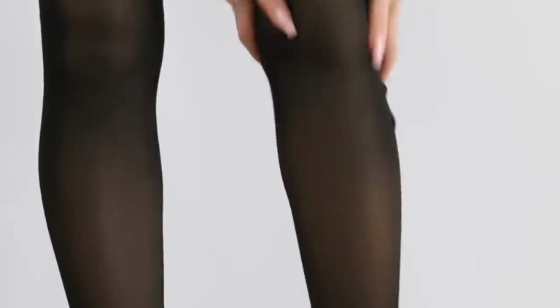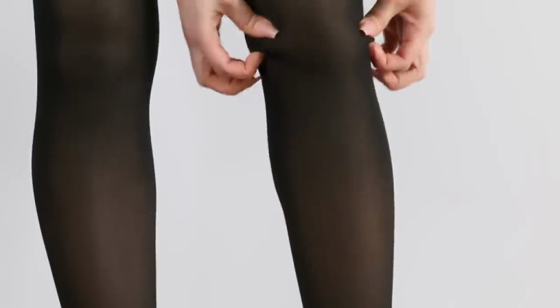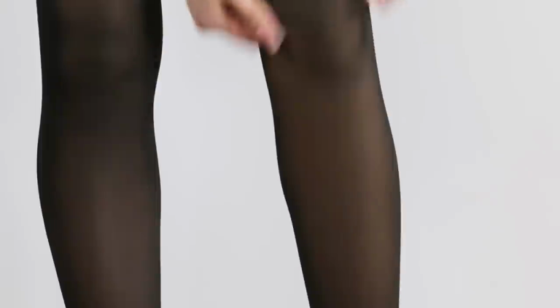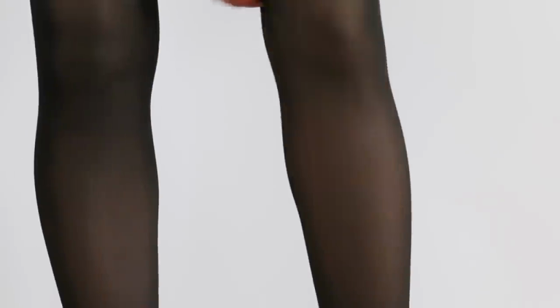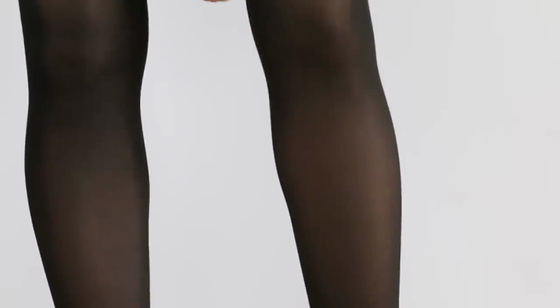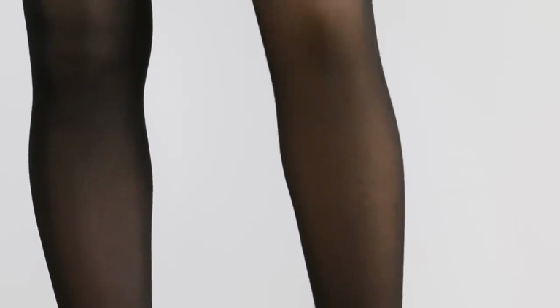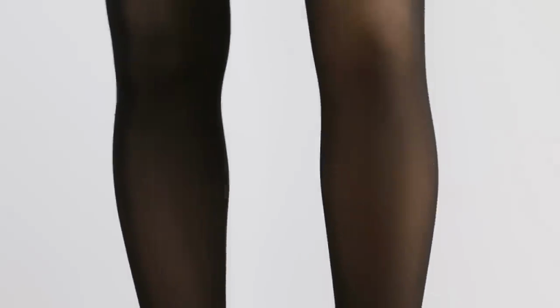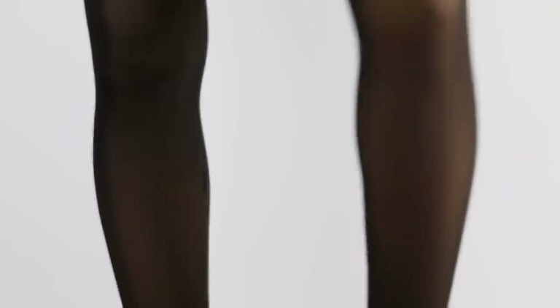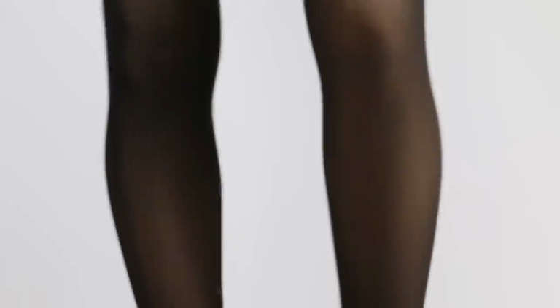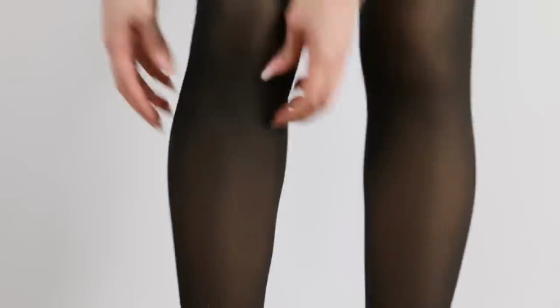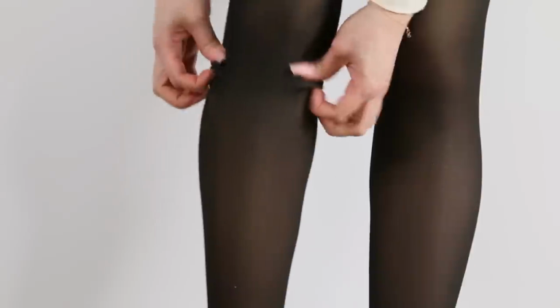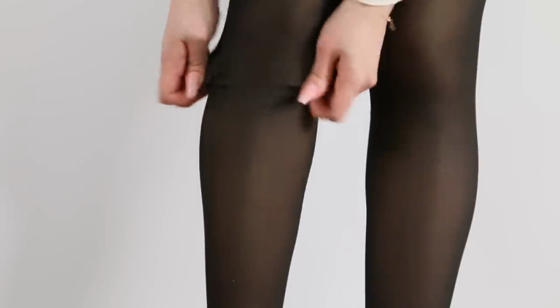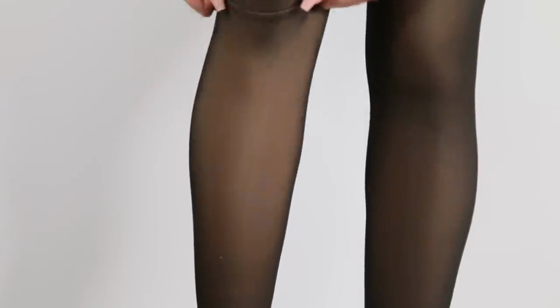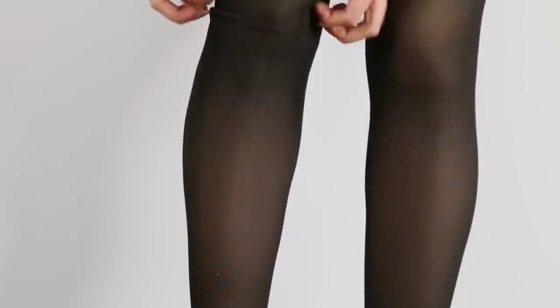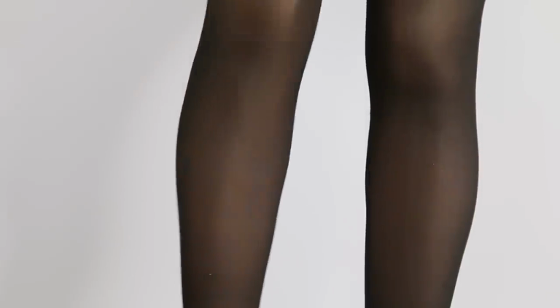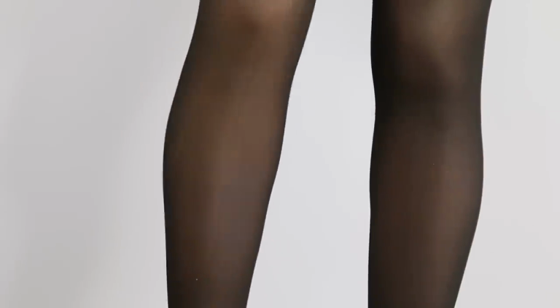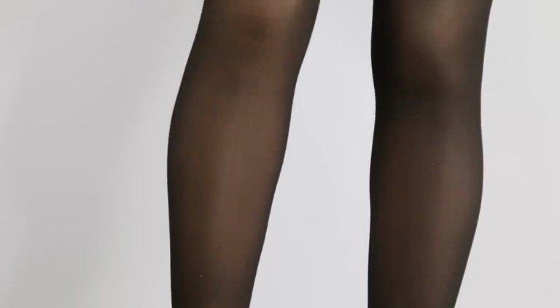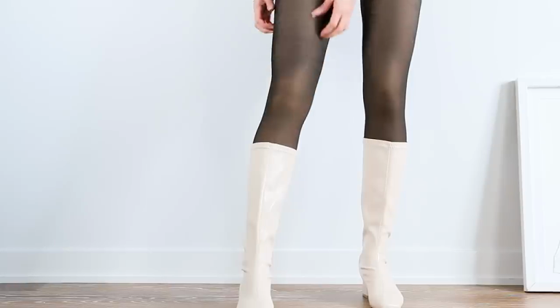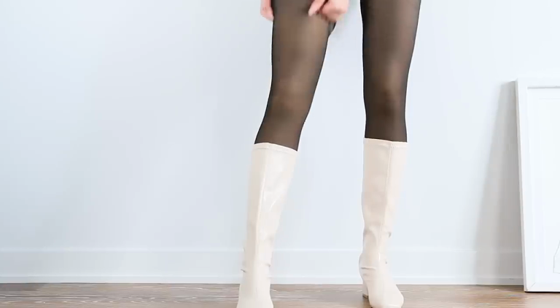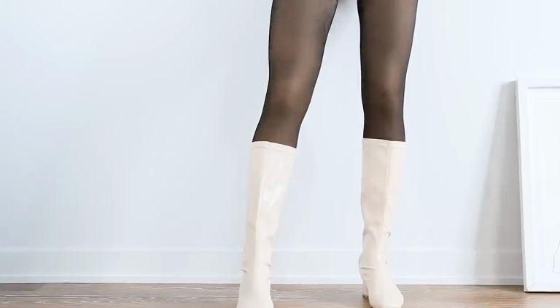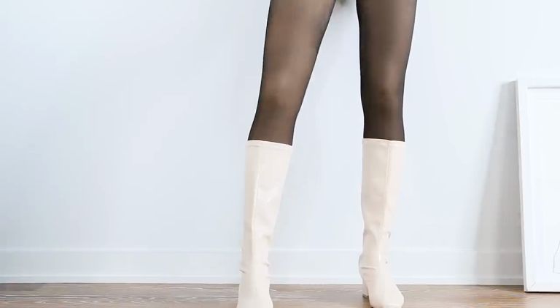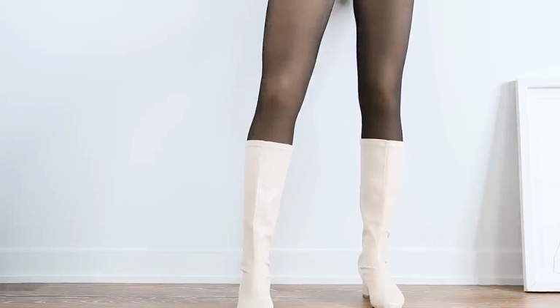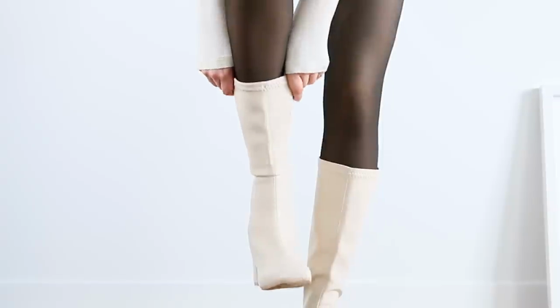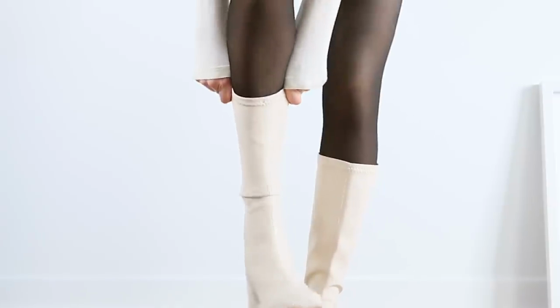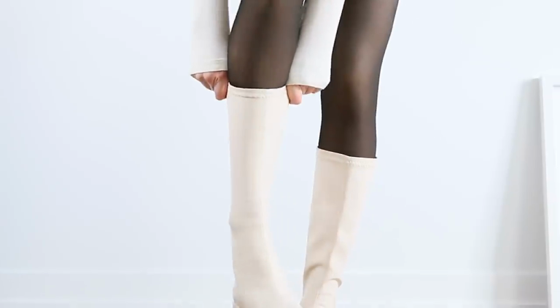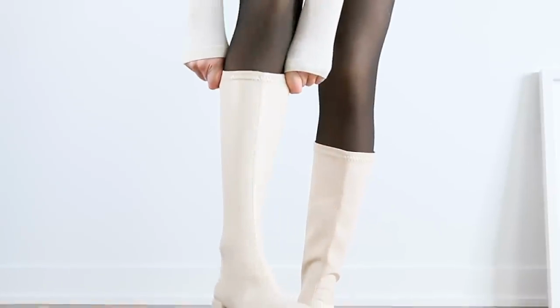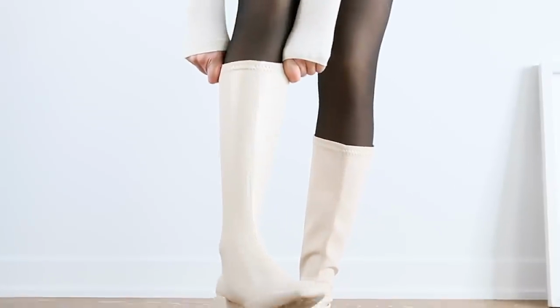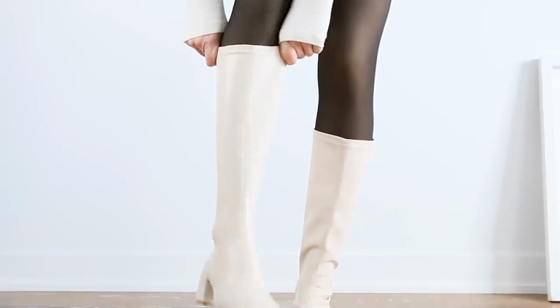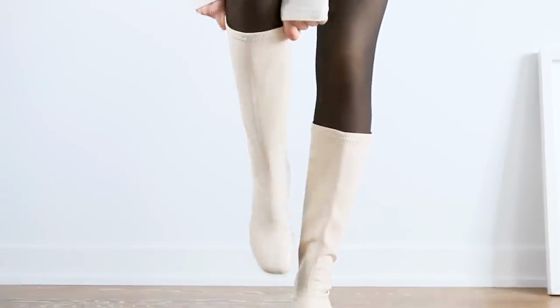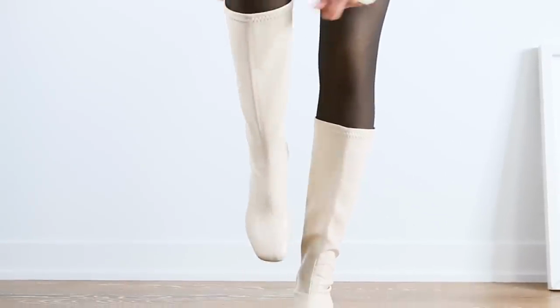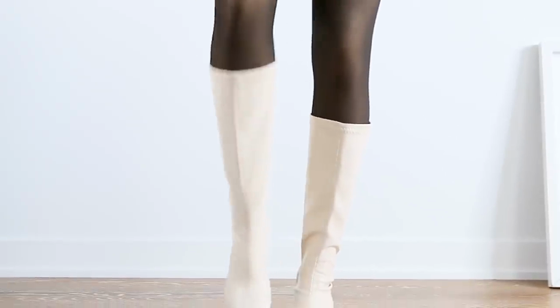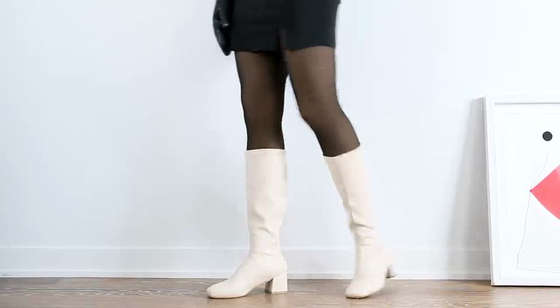I'm also obsessed with these fleece-lined leggings. They look like you're wearing pantyhose with skin showing underneath, but it's skin-colored fleece — I love it so much. They keep you really warm so that you could actually wear a skirt outside in the winter, especially if you weren't out for long. This is the perfect way to do a cute, very Instagram-worthy look, but still stay really warm.